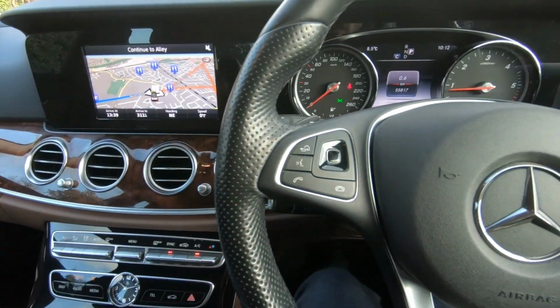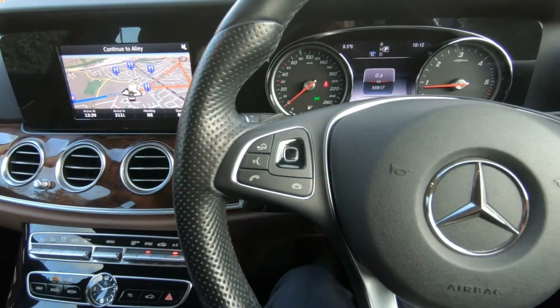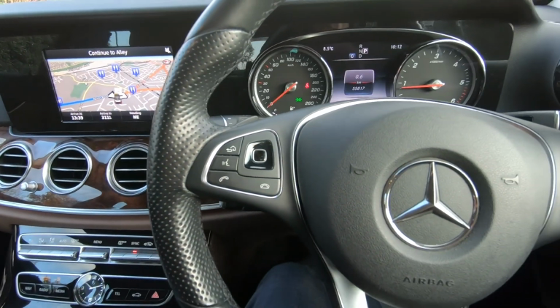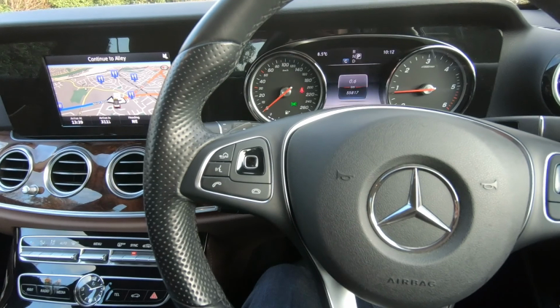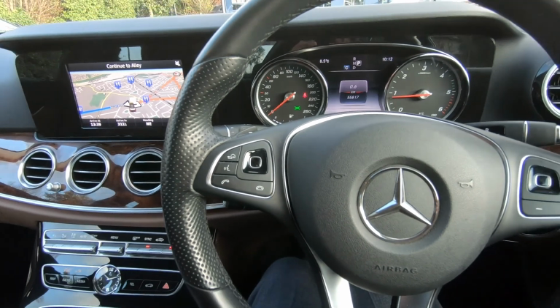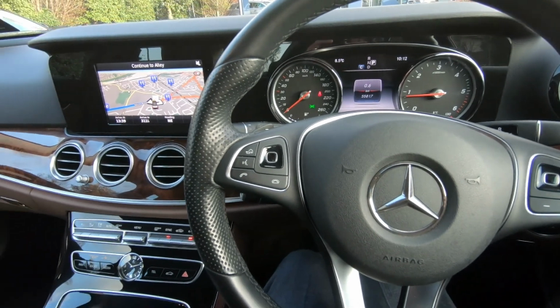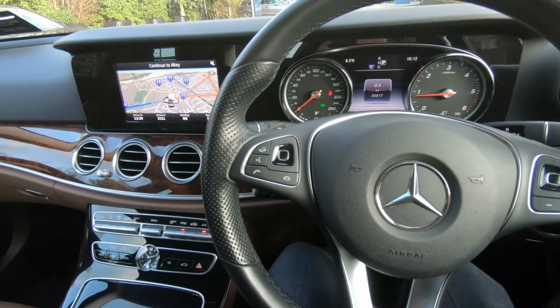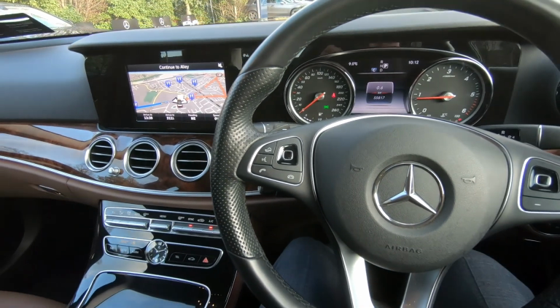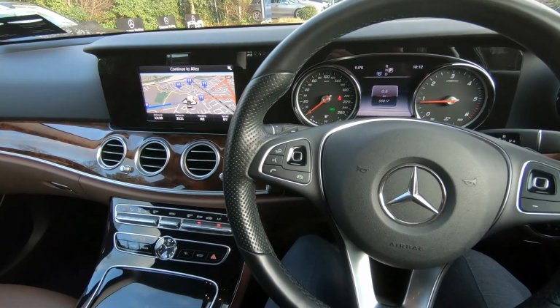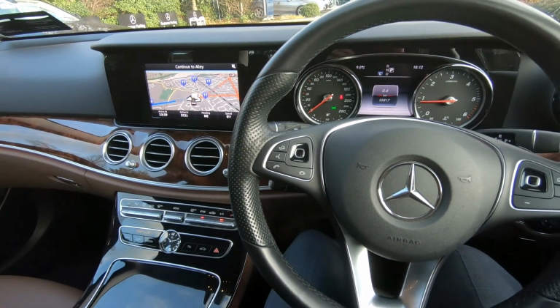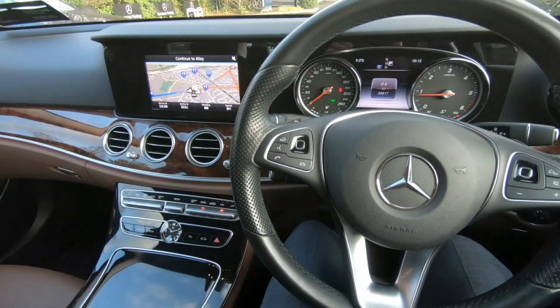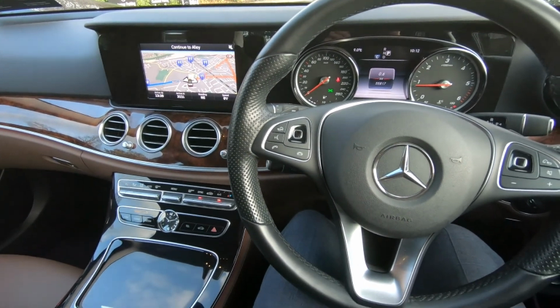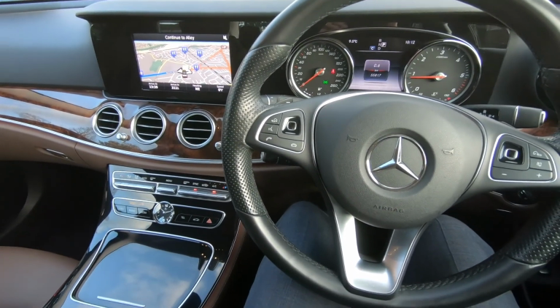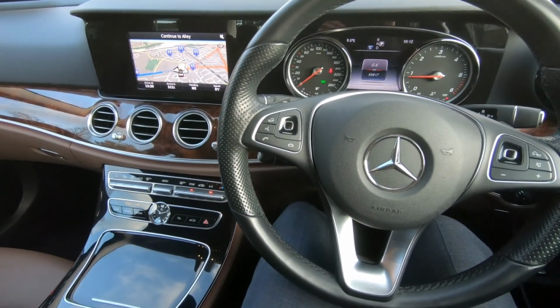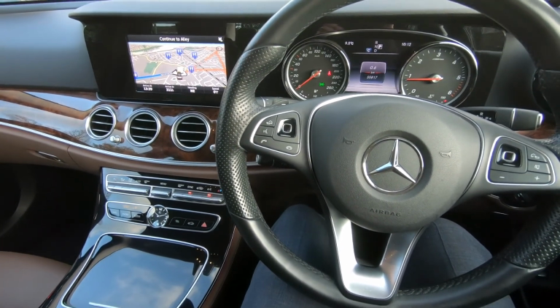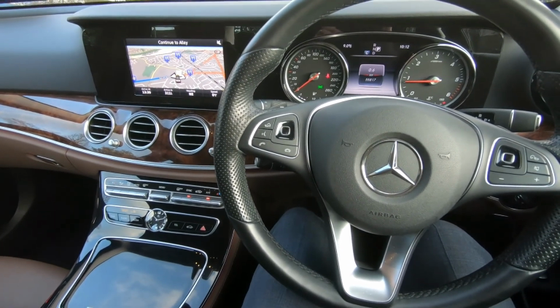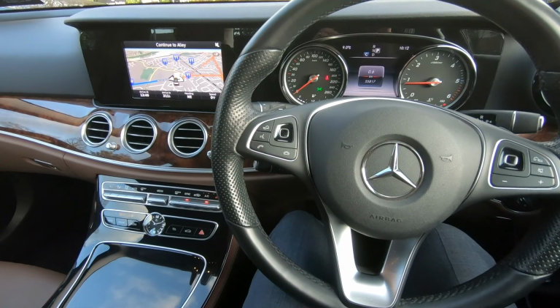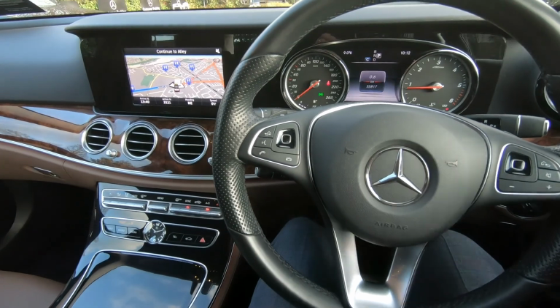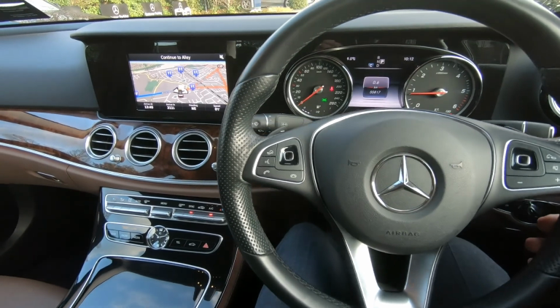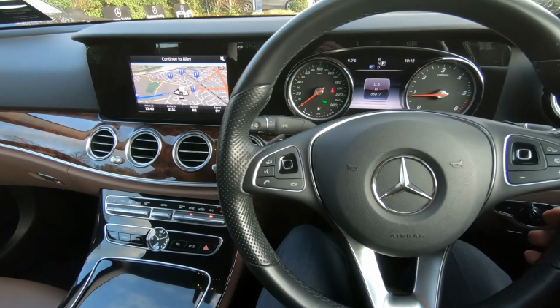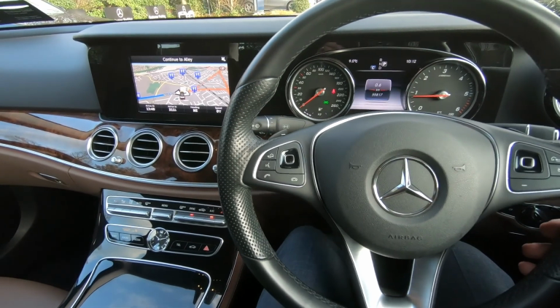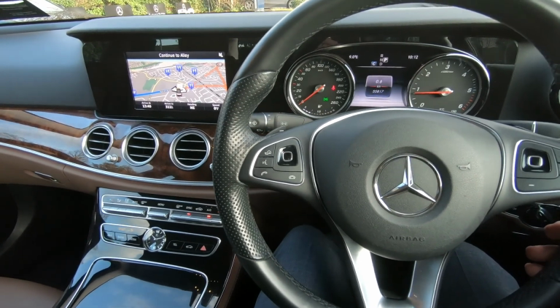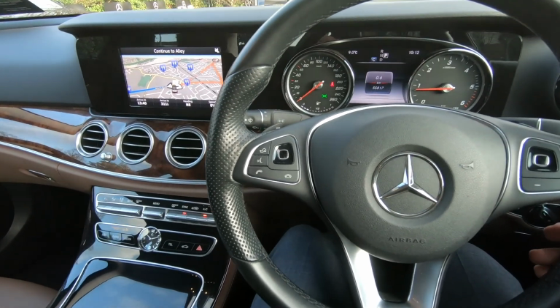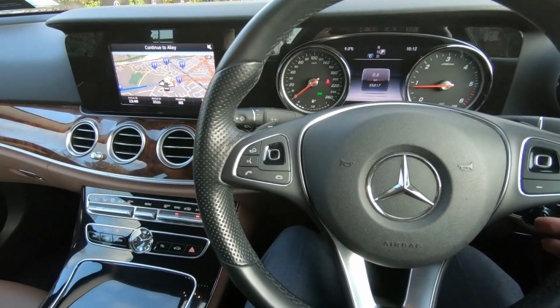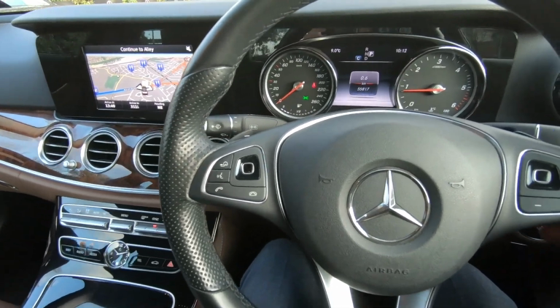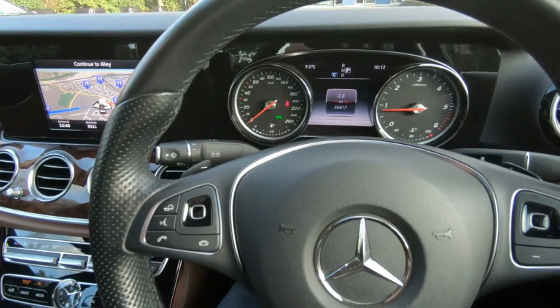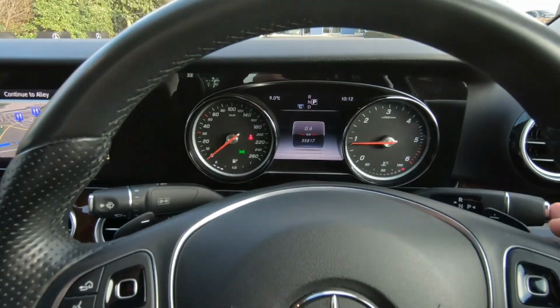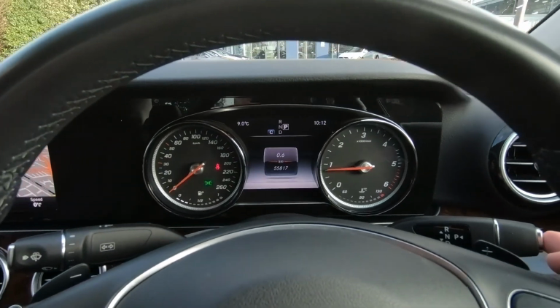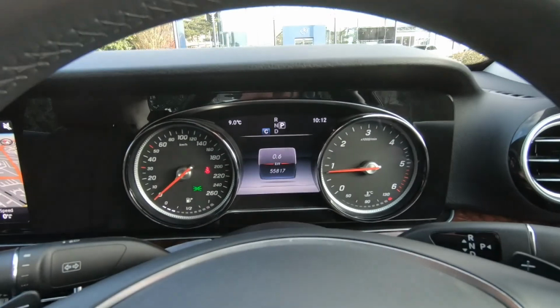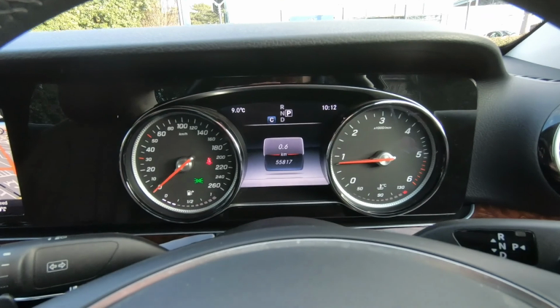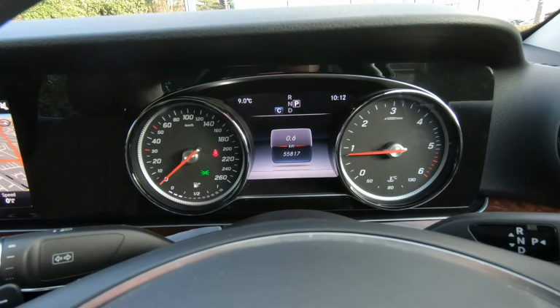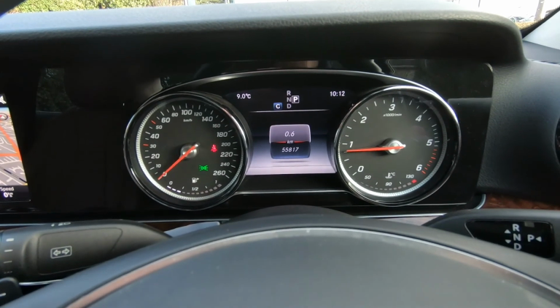This car is available at the moment, and if you would like to have a closer look and a test drive, by all means give us a shout on 01869 1000 and we'll be delighted to help you out. Thanks for watching.